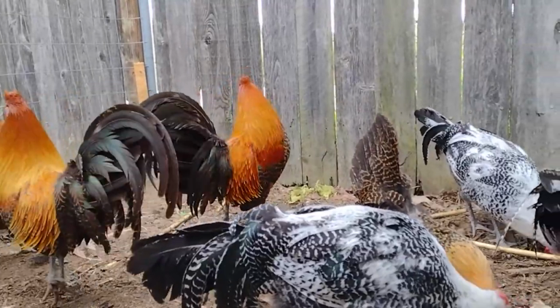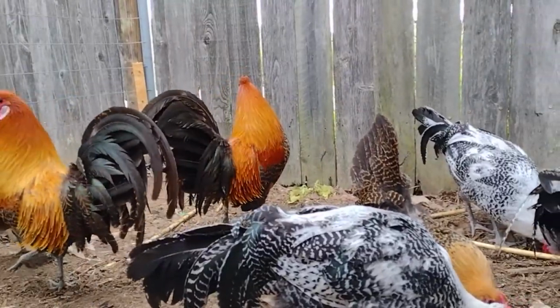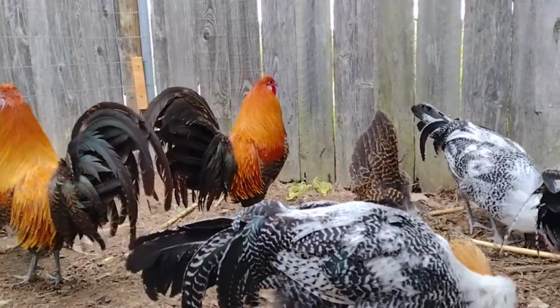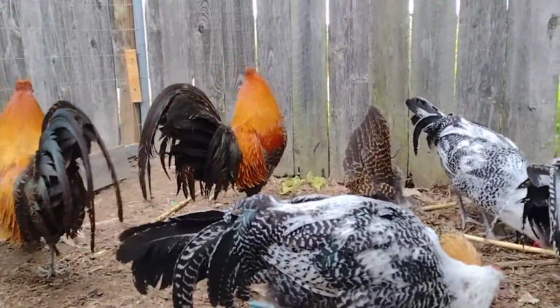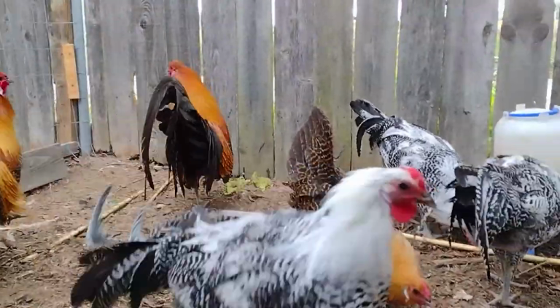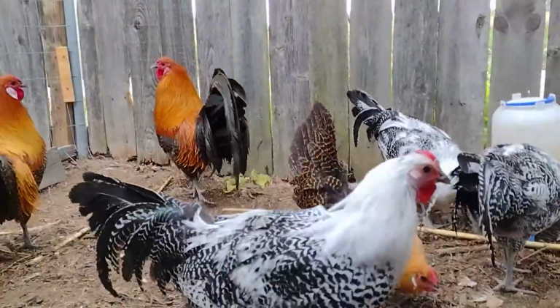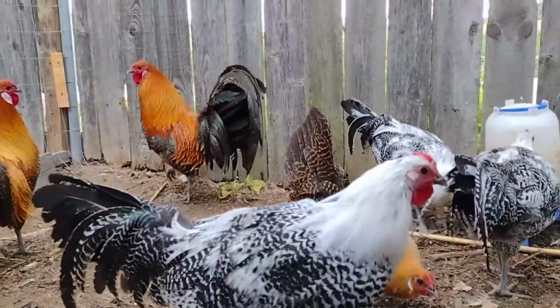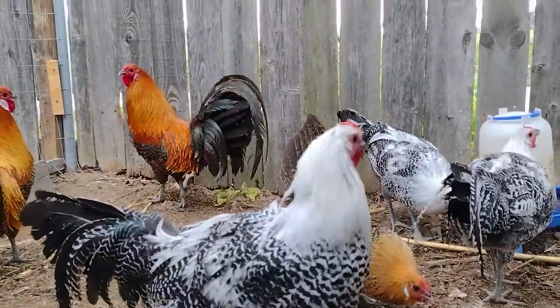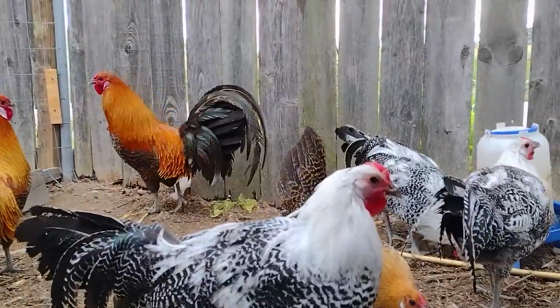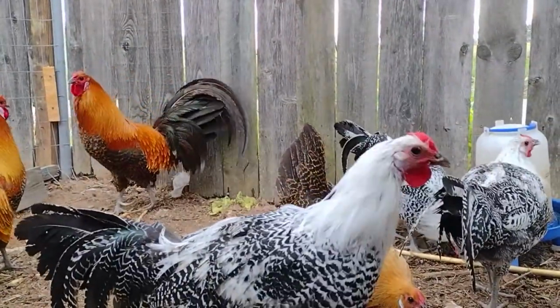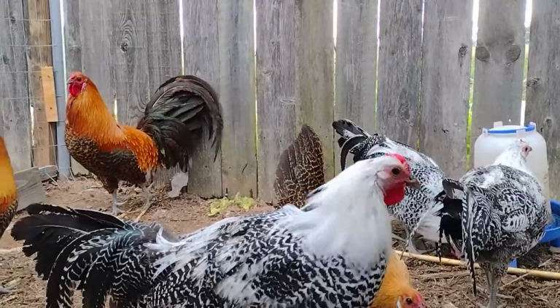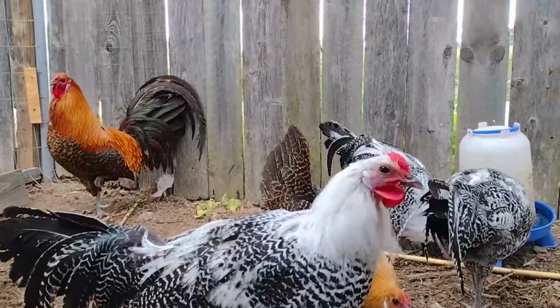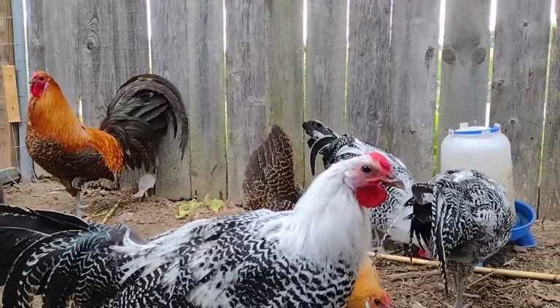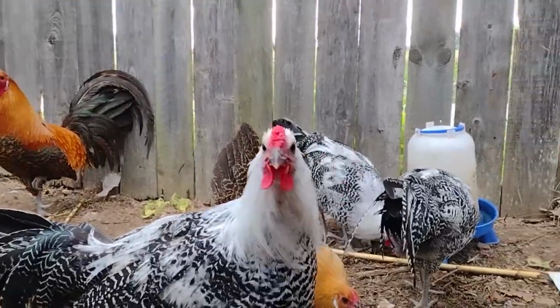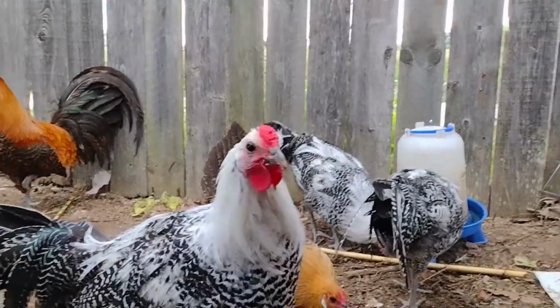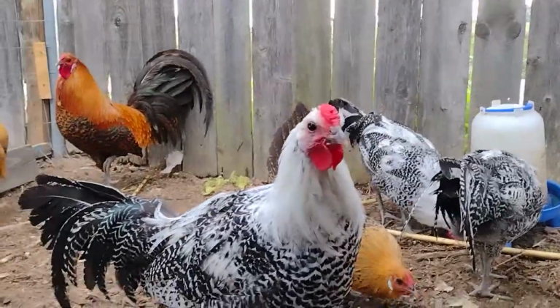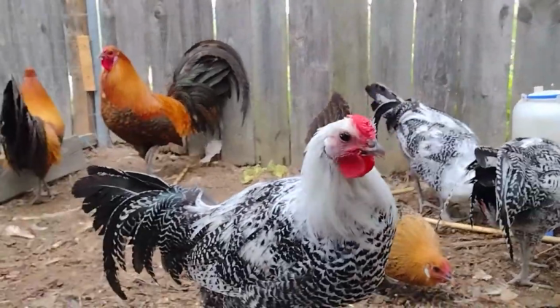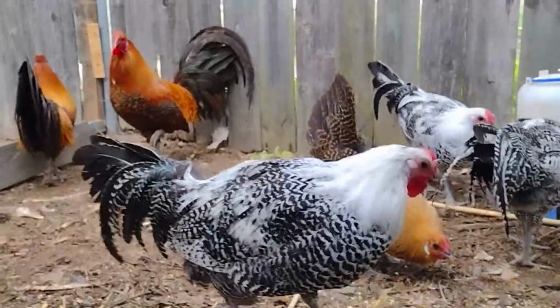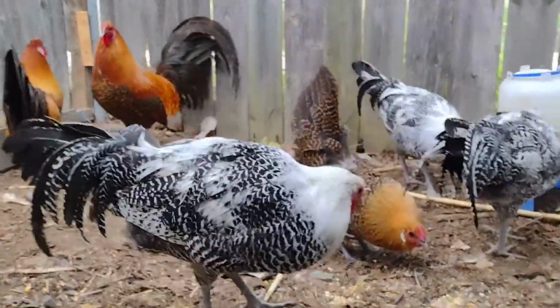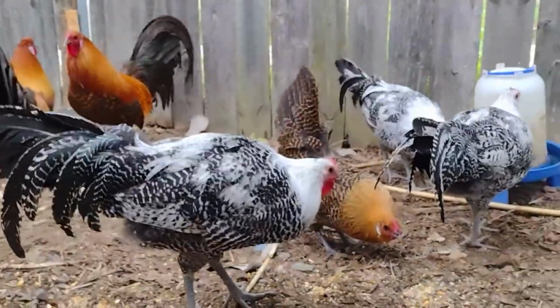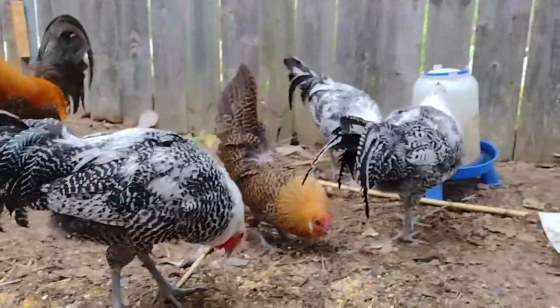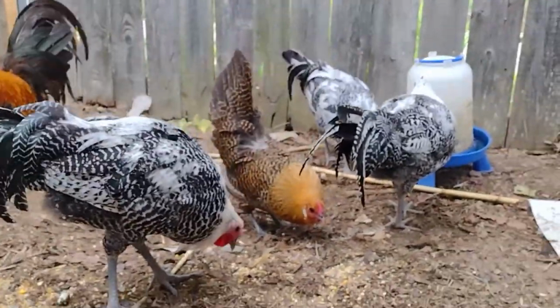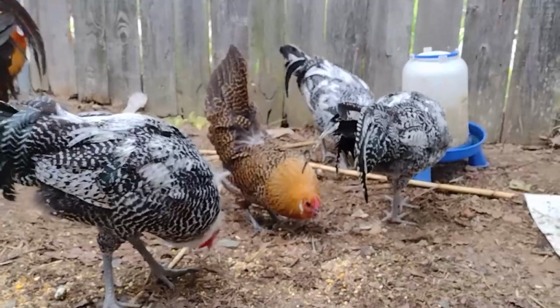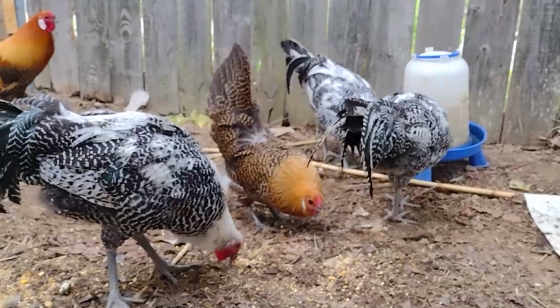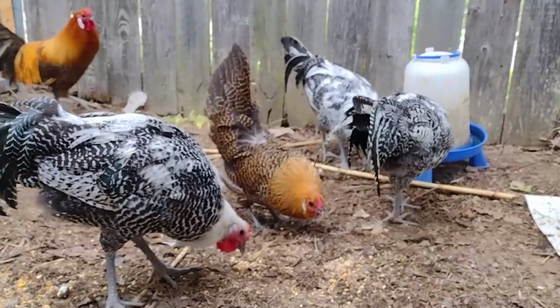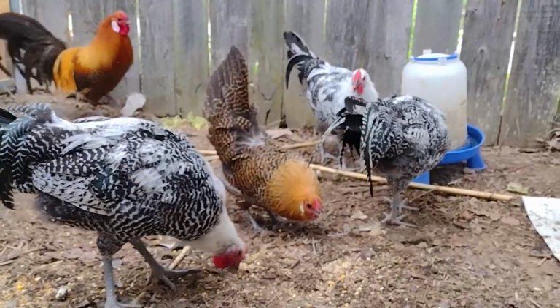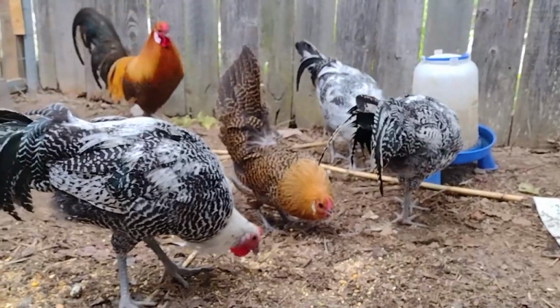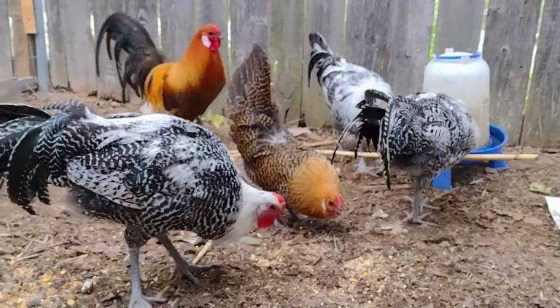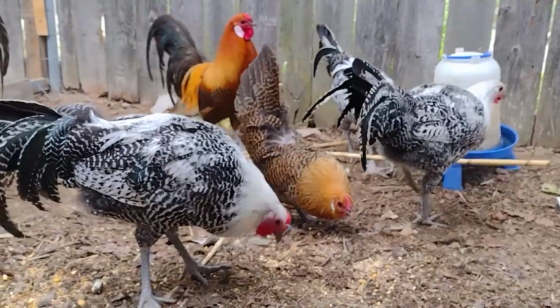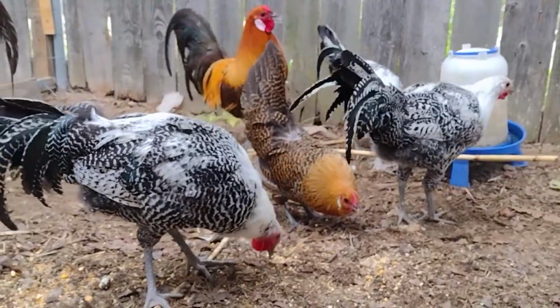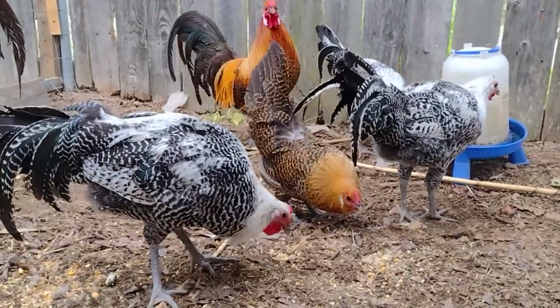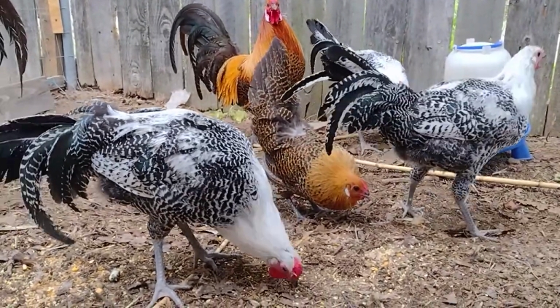So hopefully this is our next breed. Hopefully we'll be able to start selling them soon. You guys don't trust at all, do you?